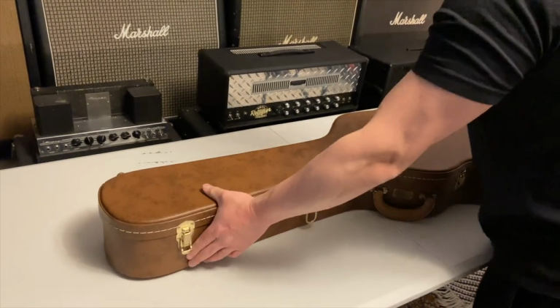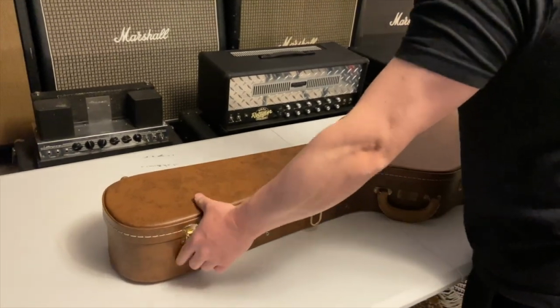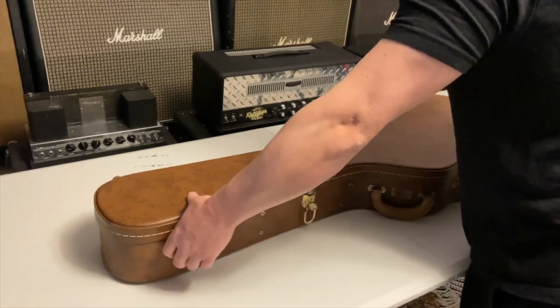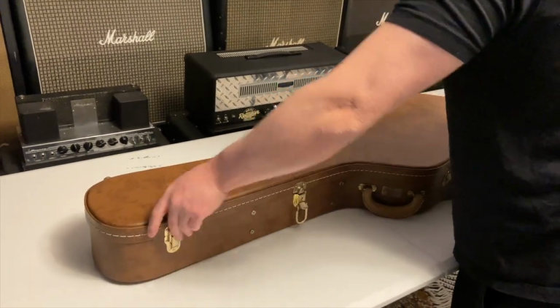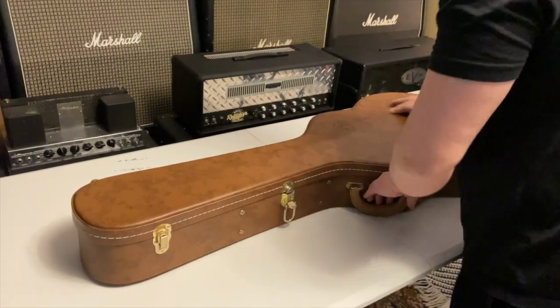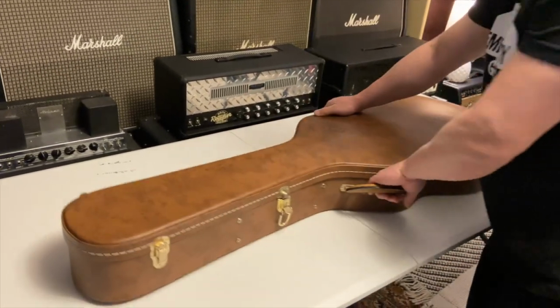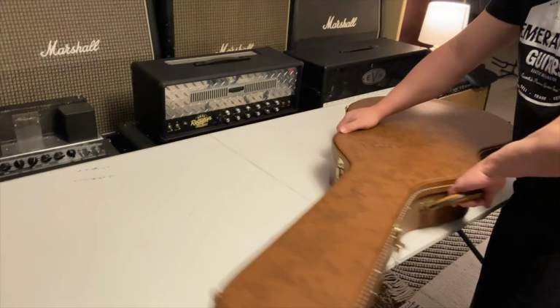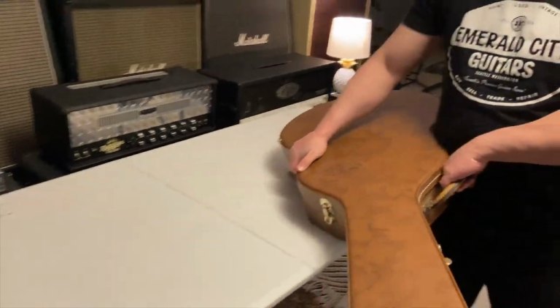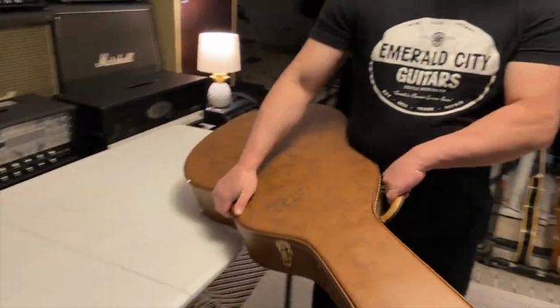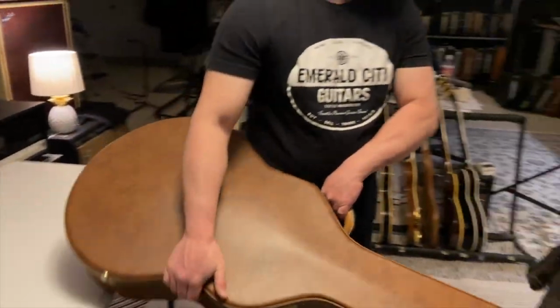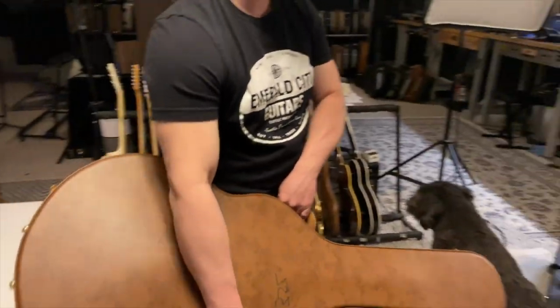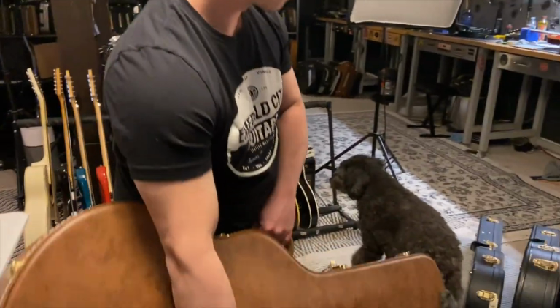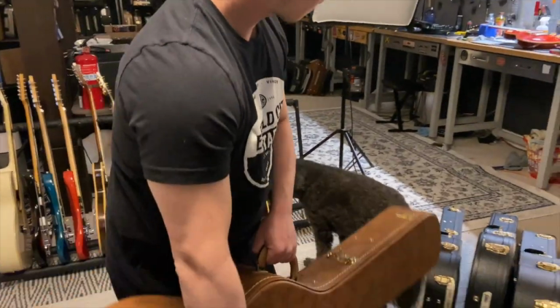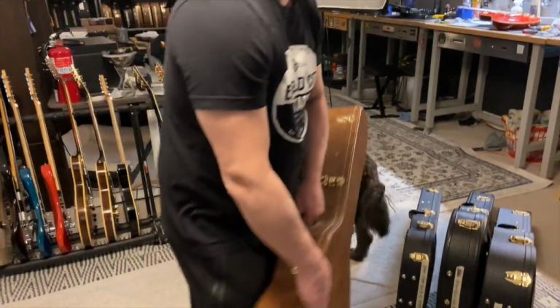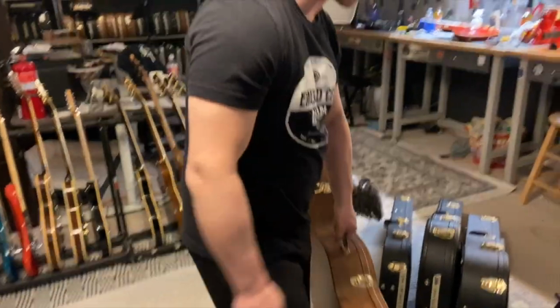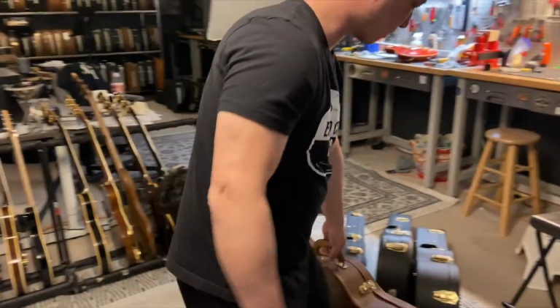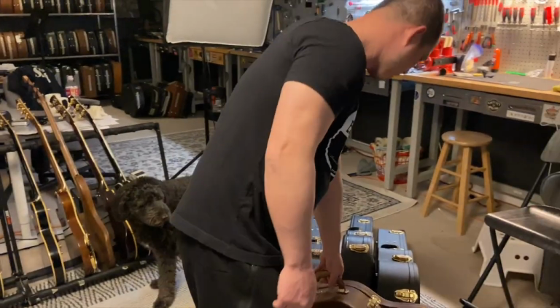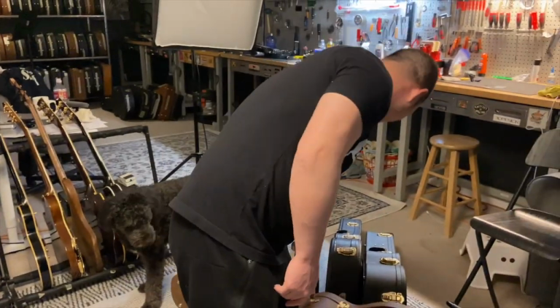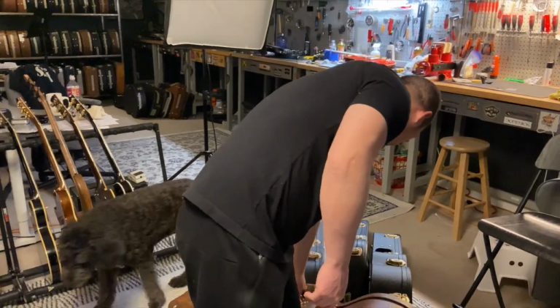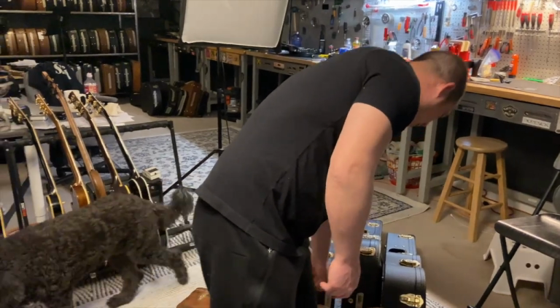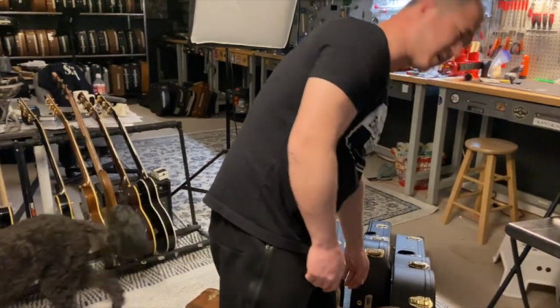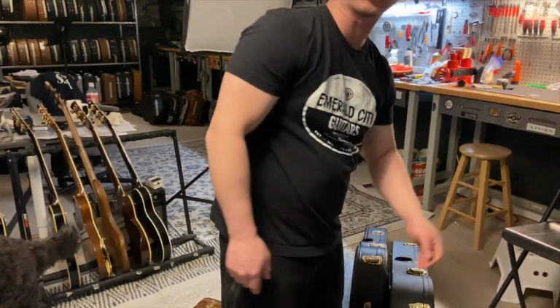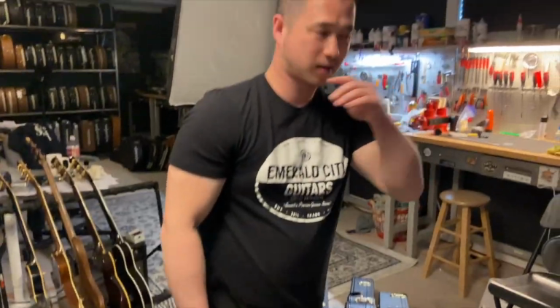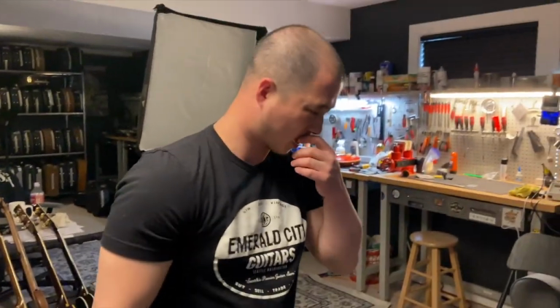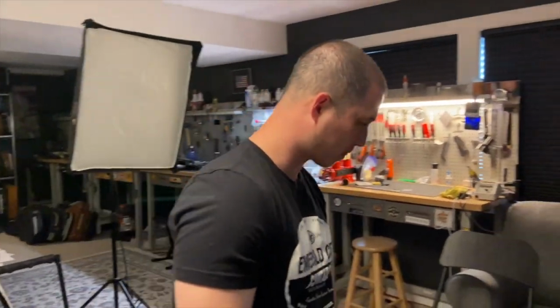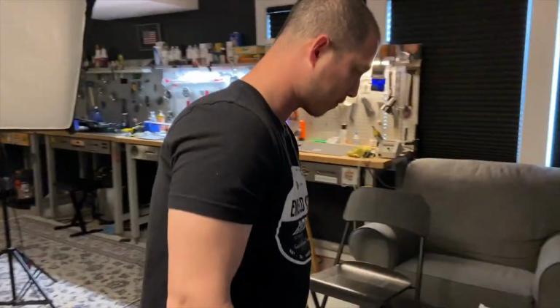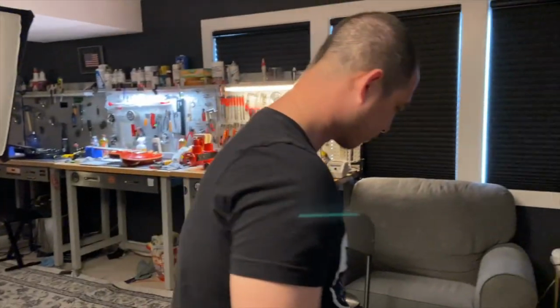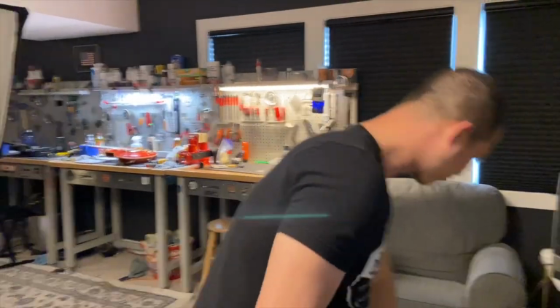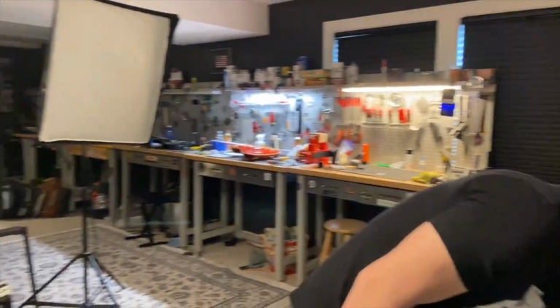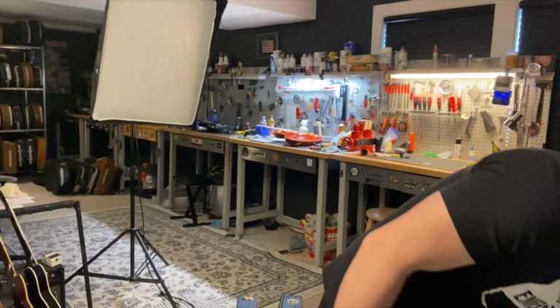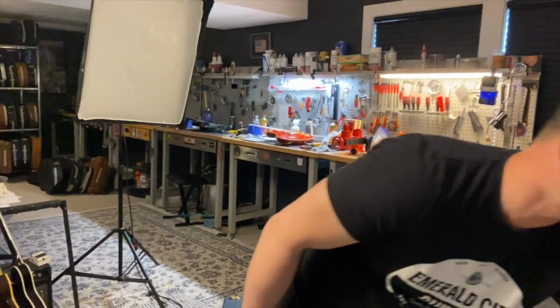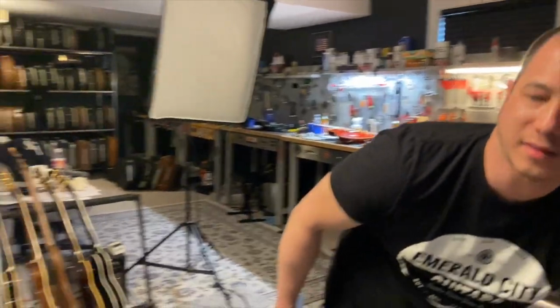It's interesting all the artist models that do that — like the Alex Lifeson, there's a stereo — they stay true to the artist's specifications, even though it's a different thing.